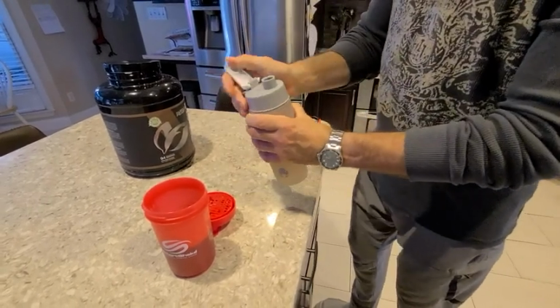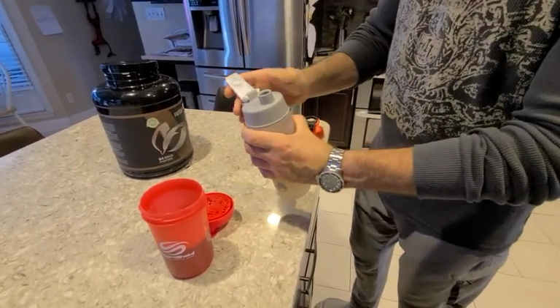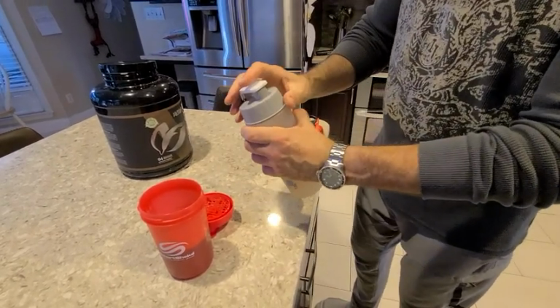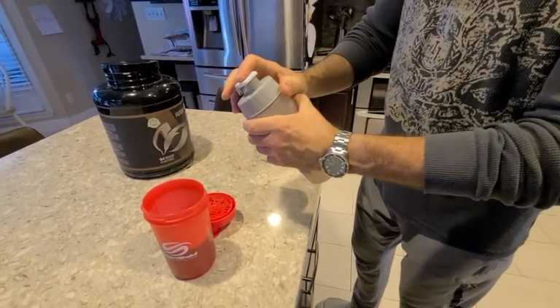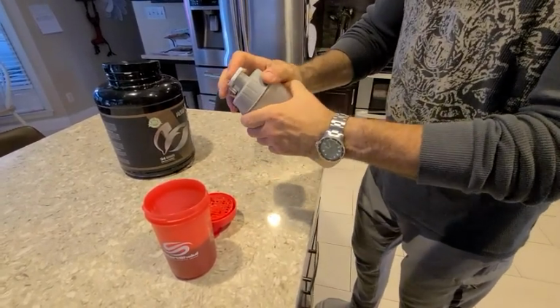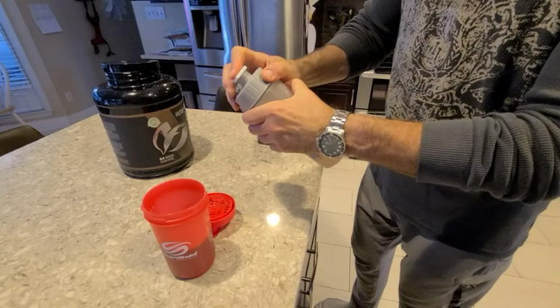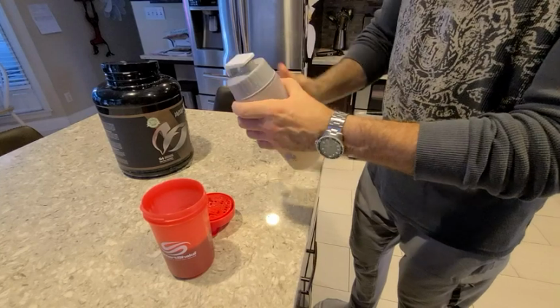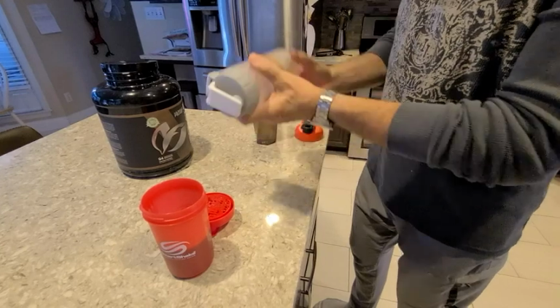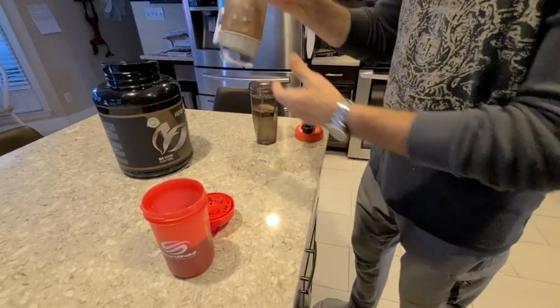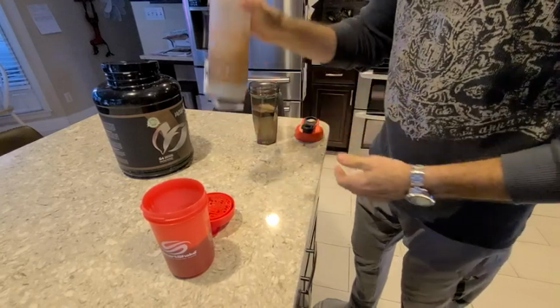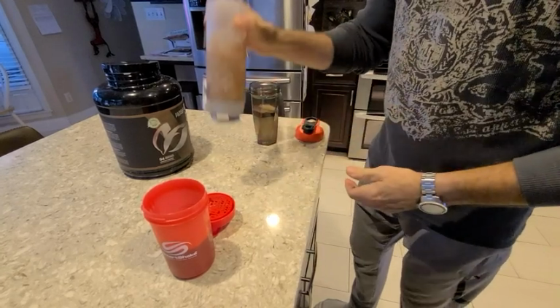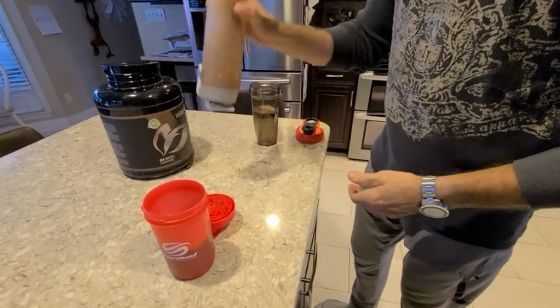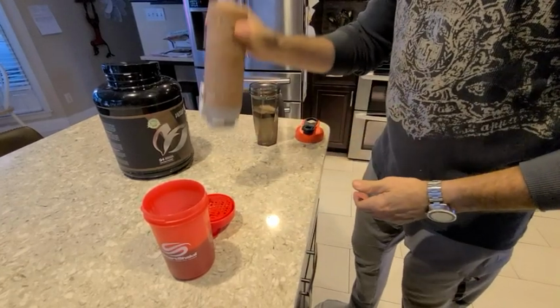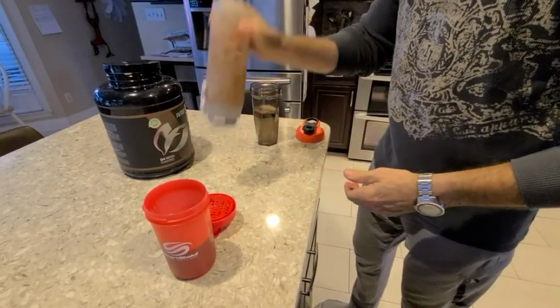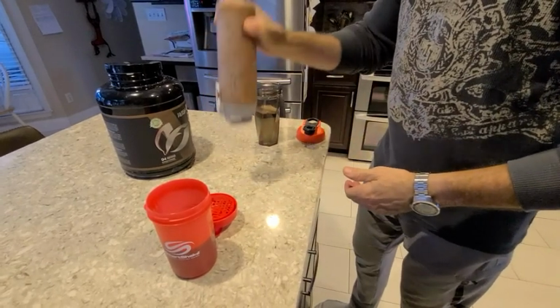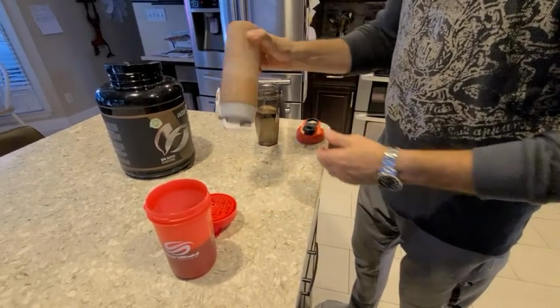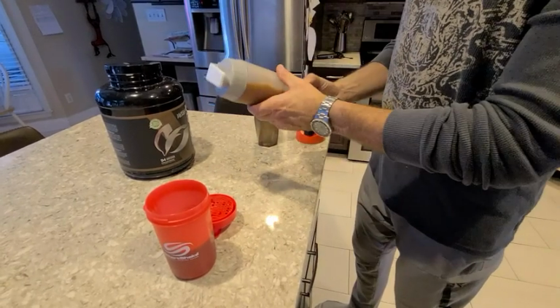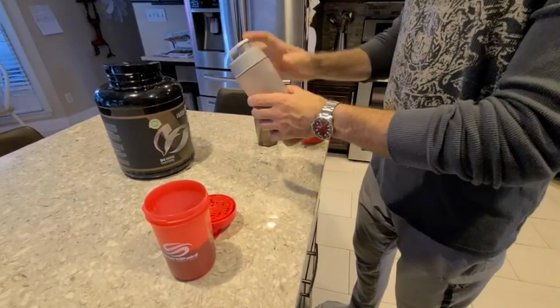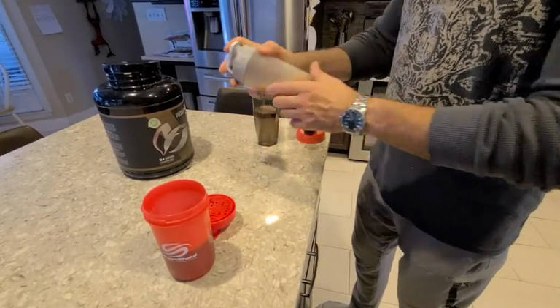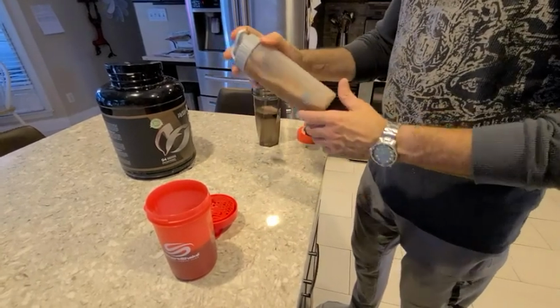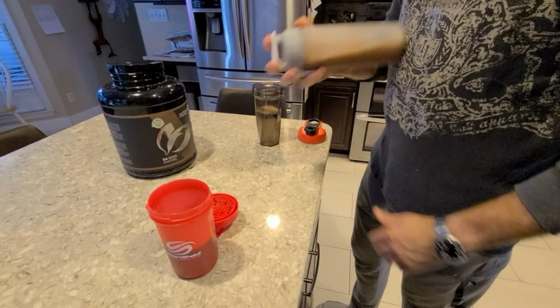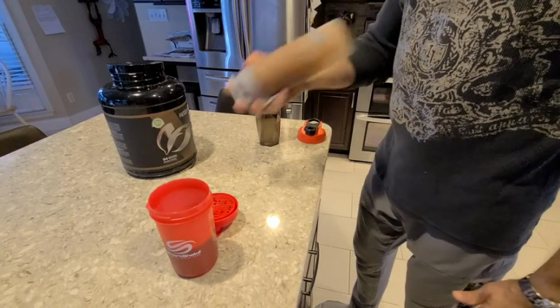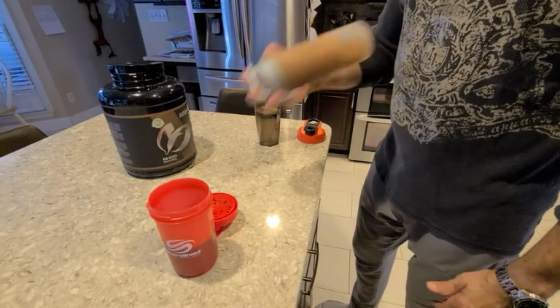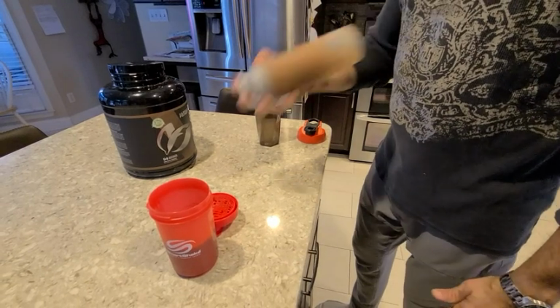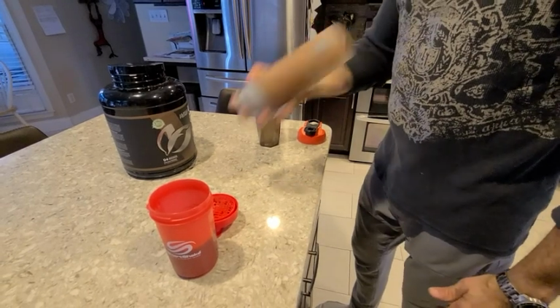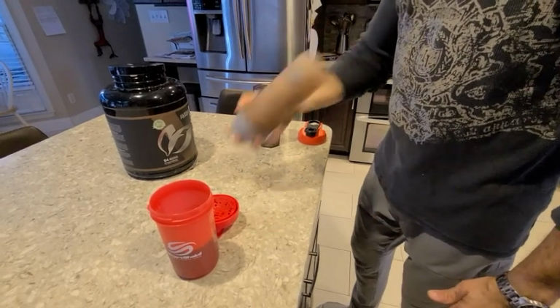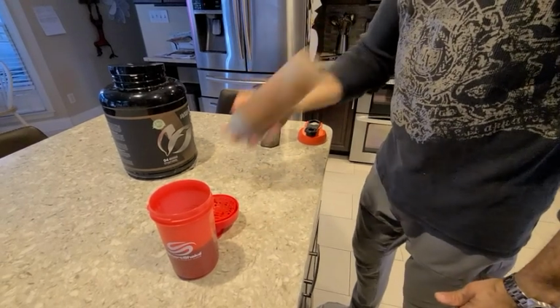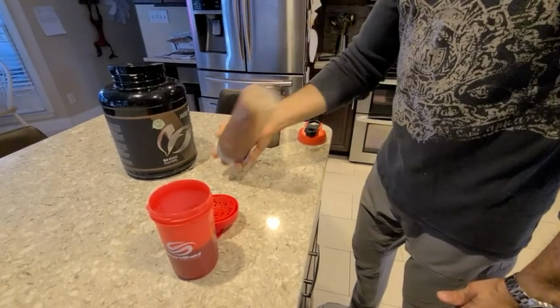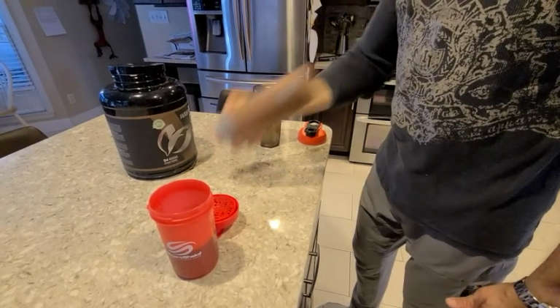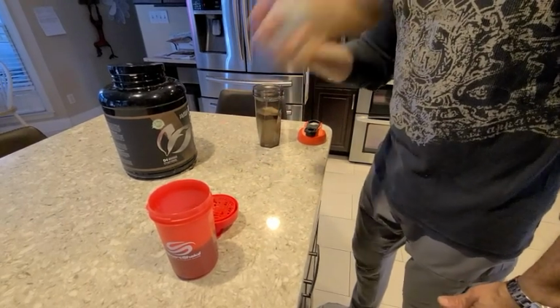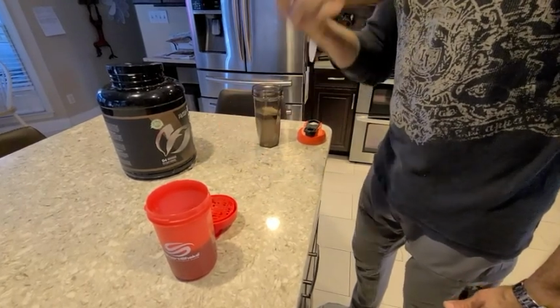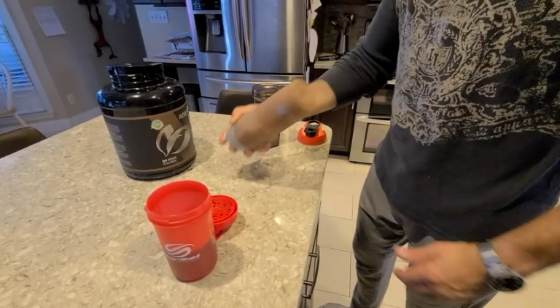This one's got a pretty good clip. It doesn't leak. One, two, three, four, five, six, seven, eight, nine, ten.